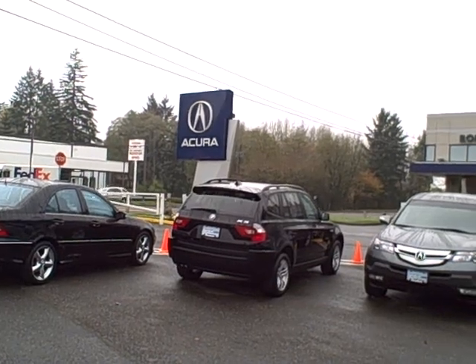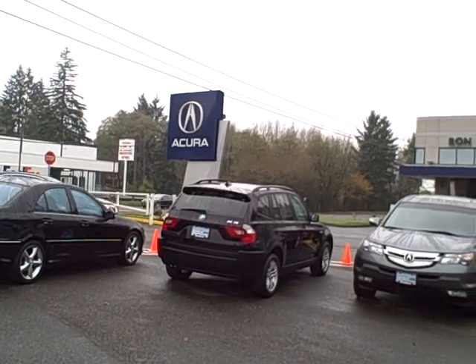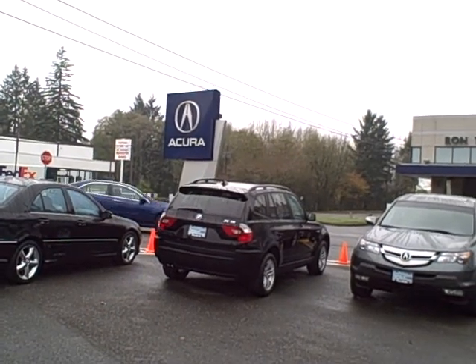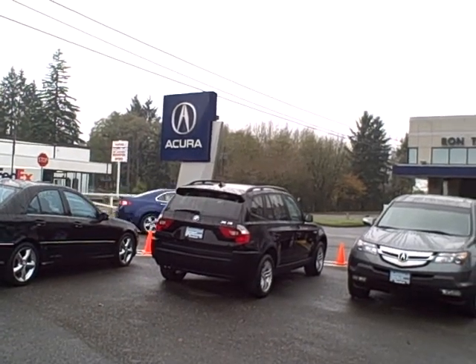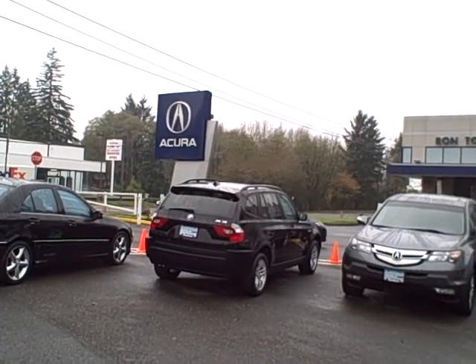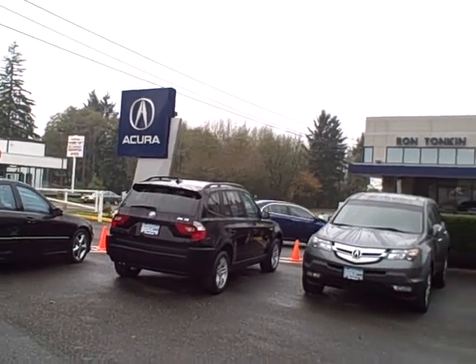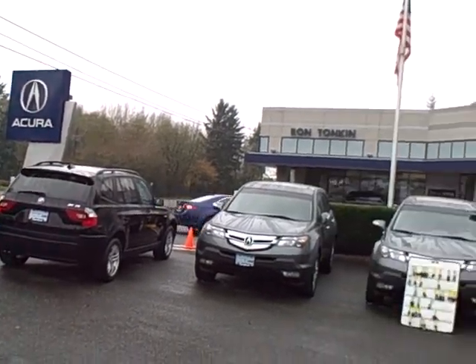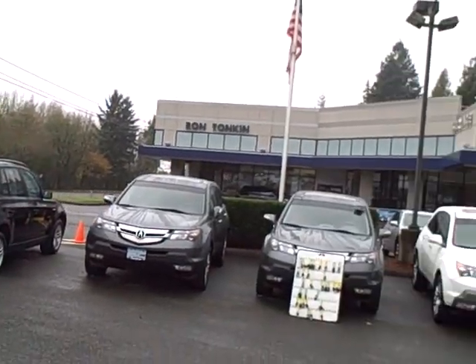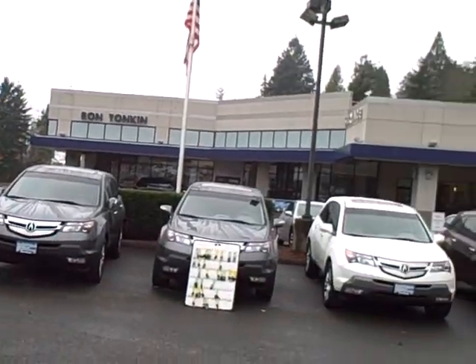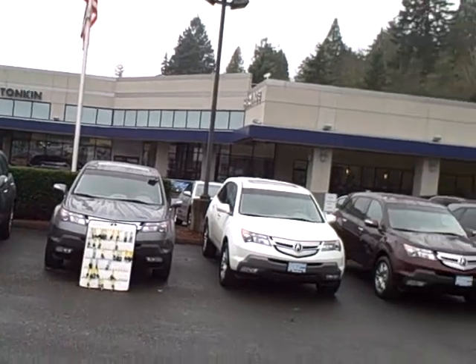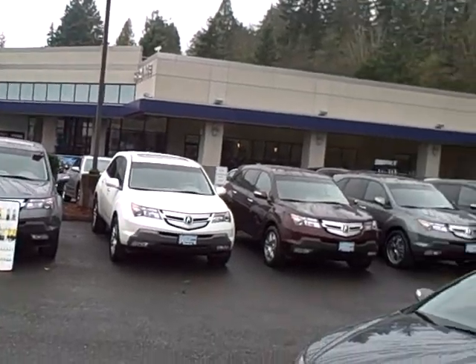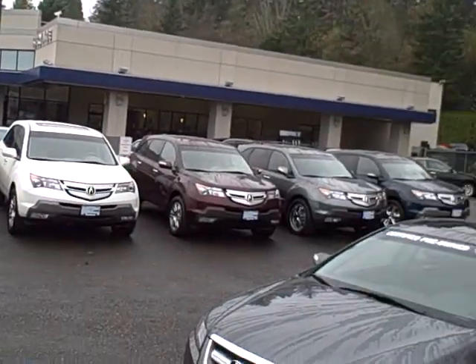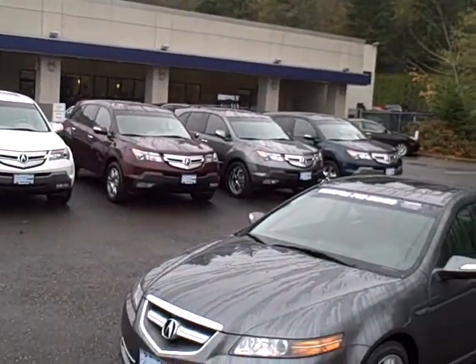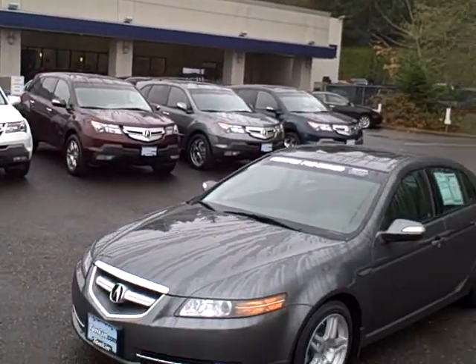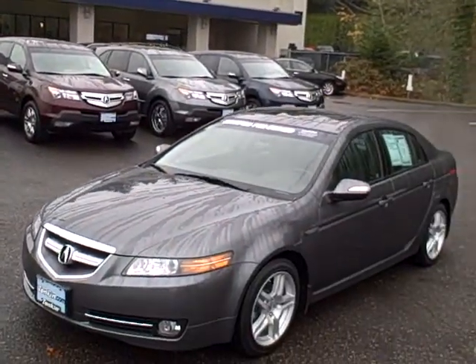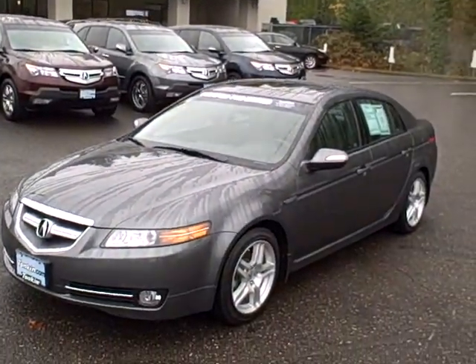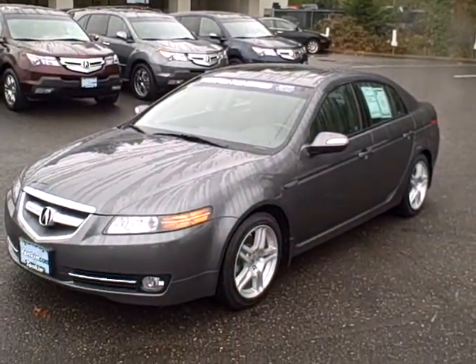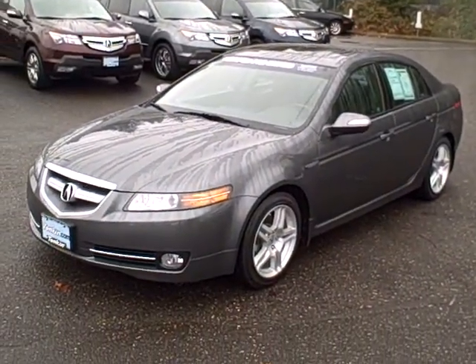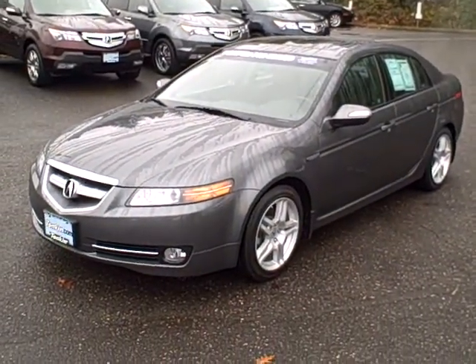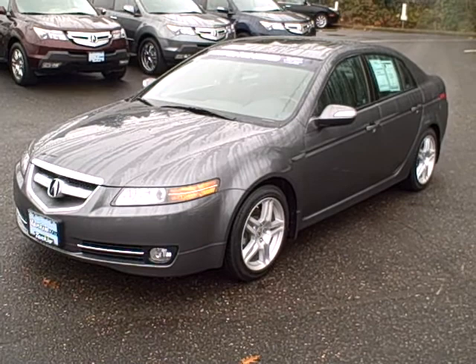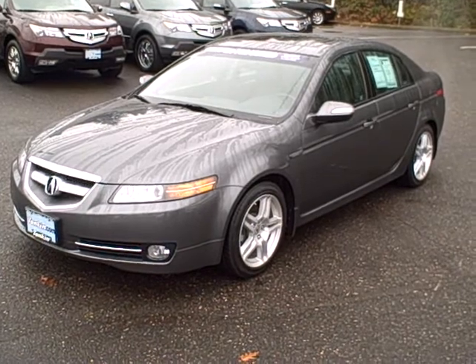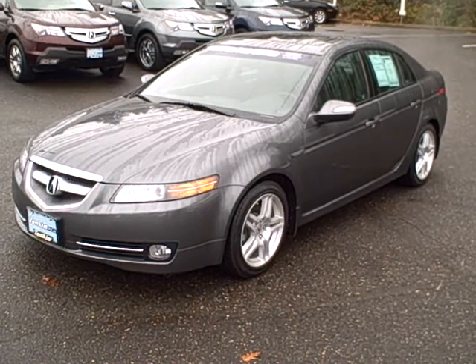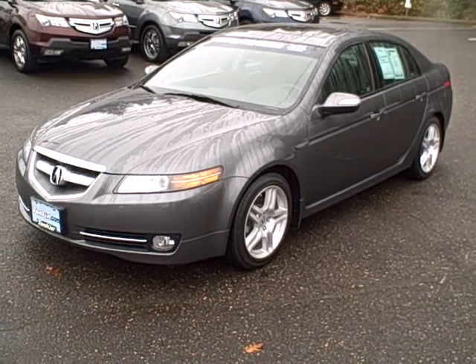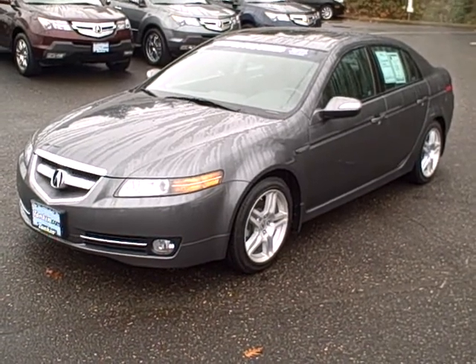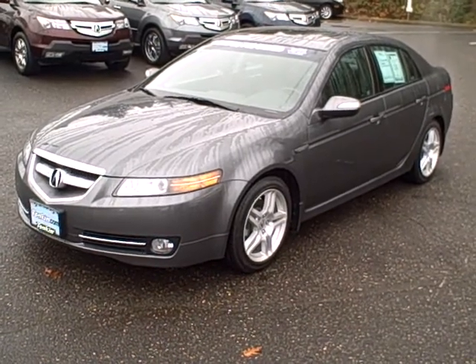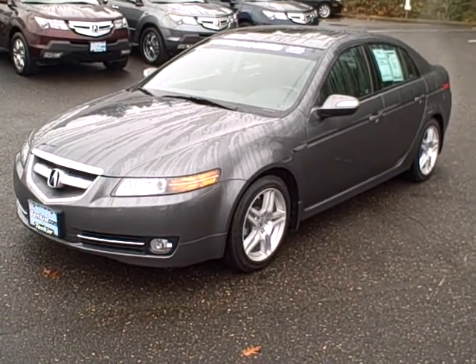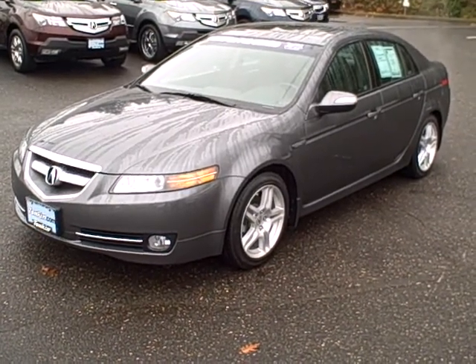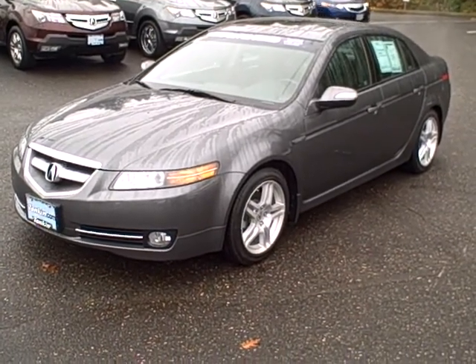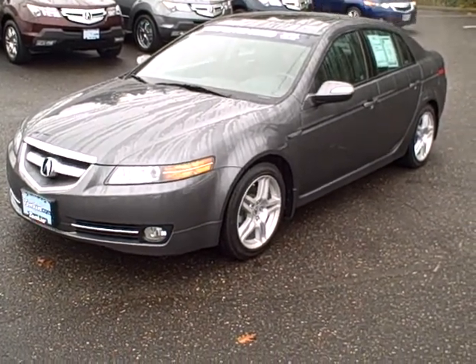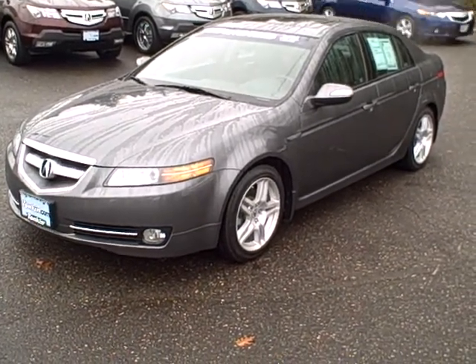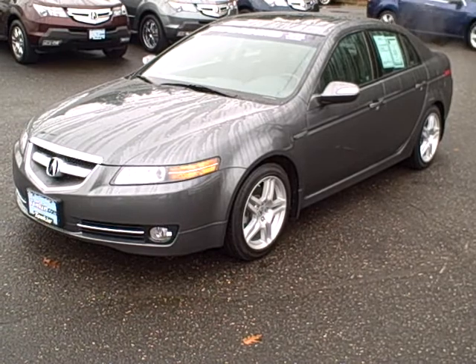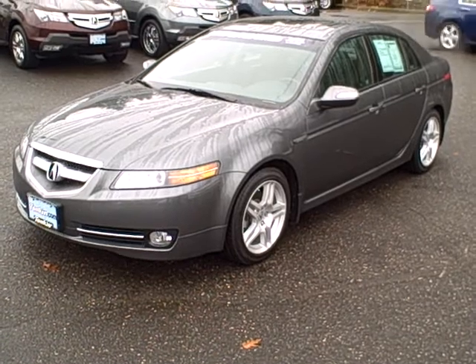Thanks for considering us. We're Ron Tonkin Acura on Canyon Road in Beaverton. We're a 16-time winner of Acura's prestigious Precision Team Award. That means you will receive outstanding treatment before, during, and after the sale with our dealership.